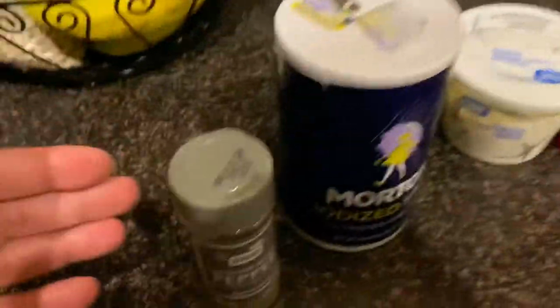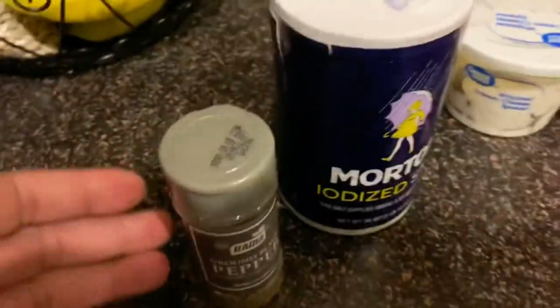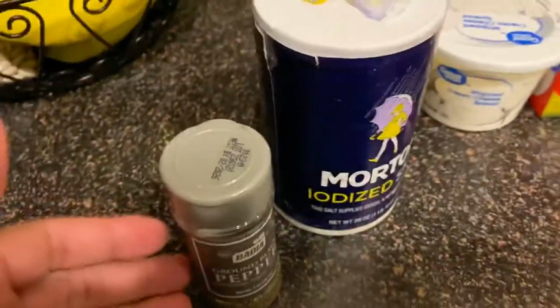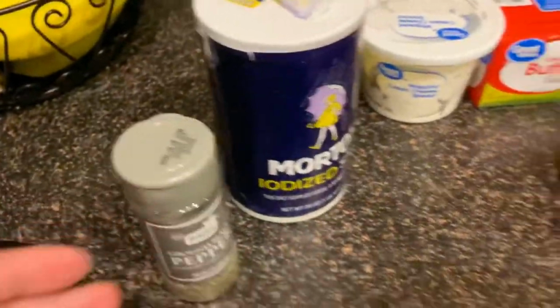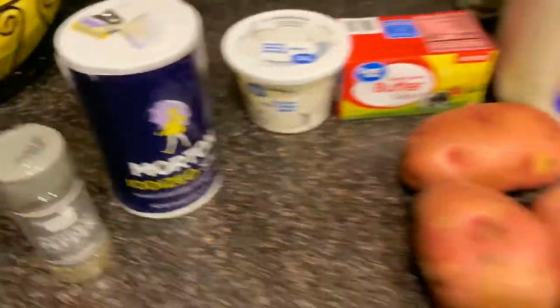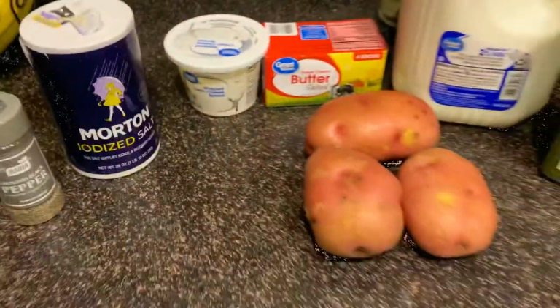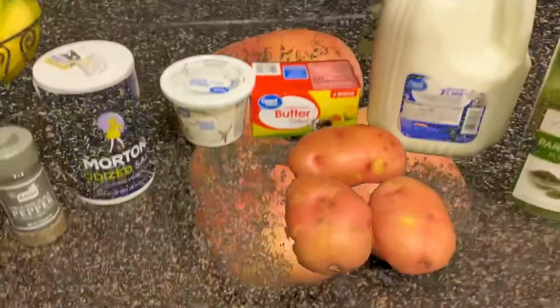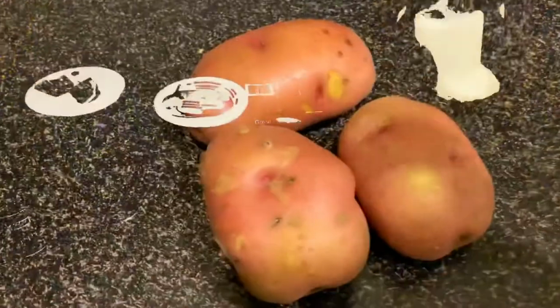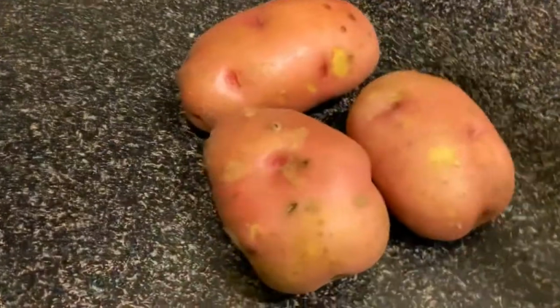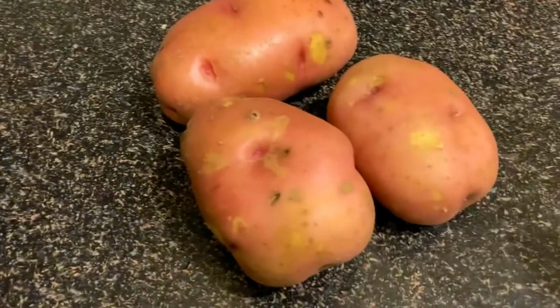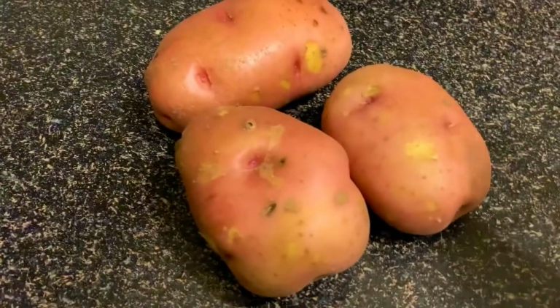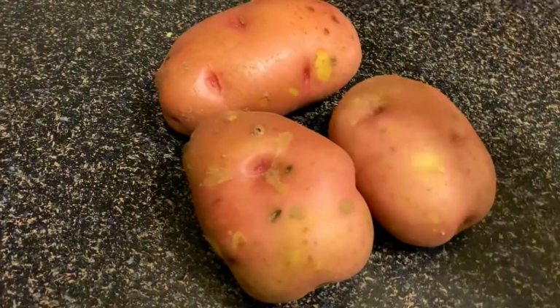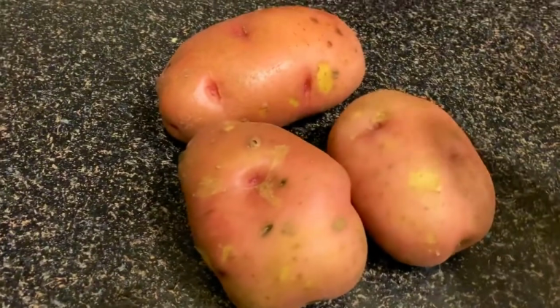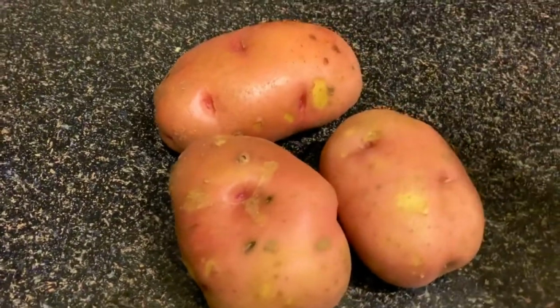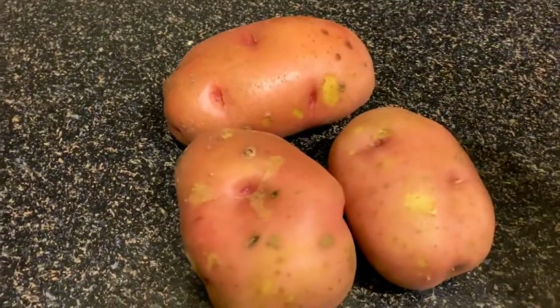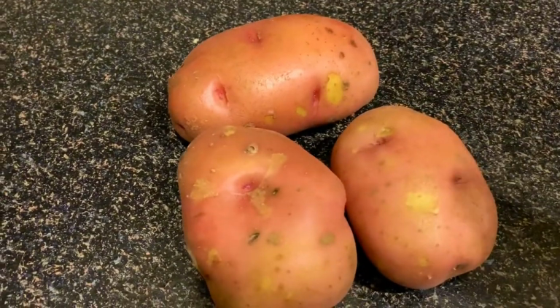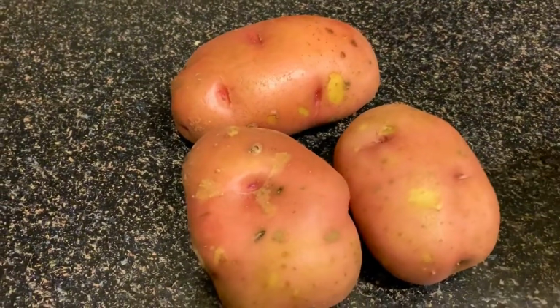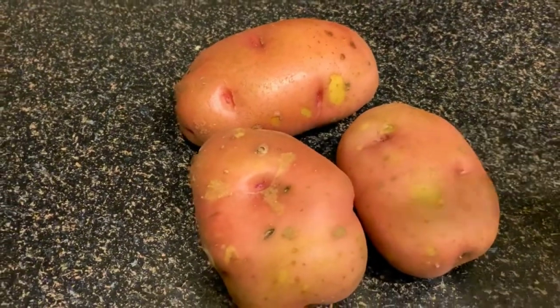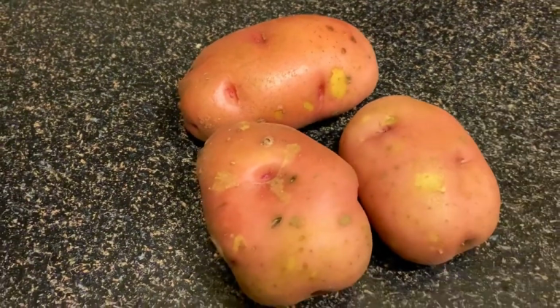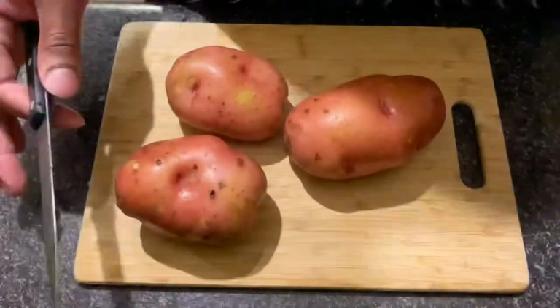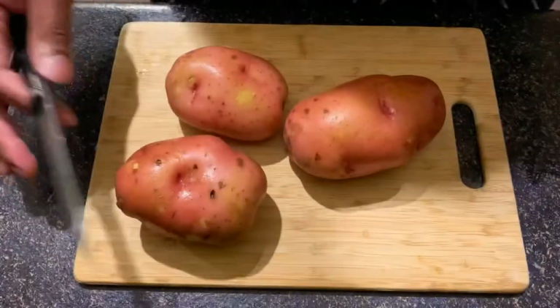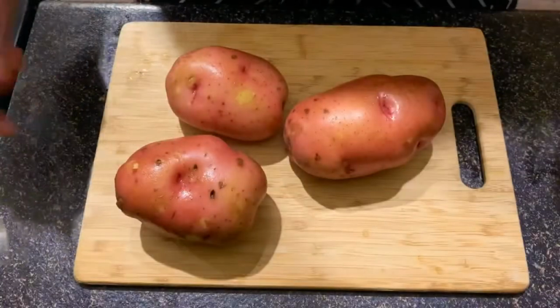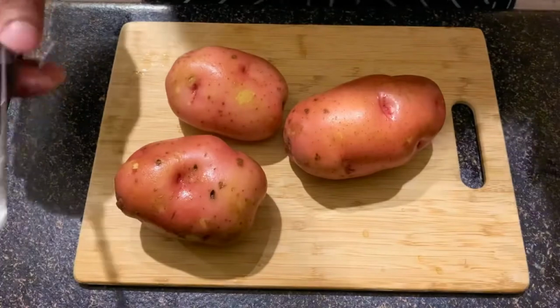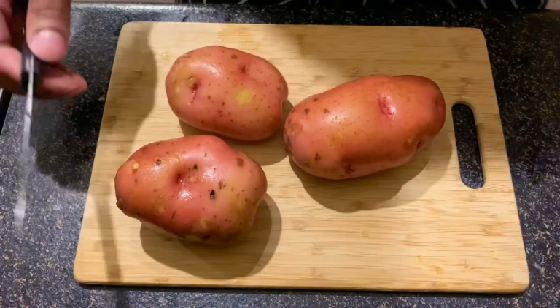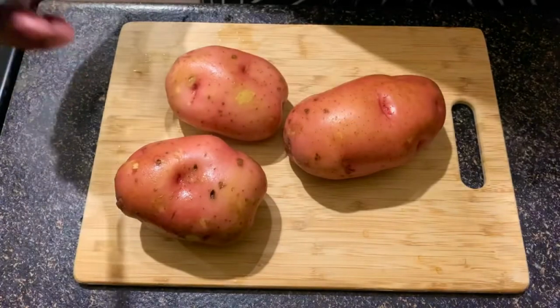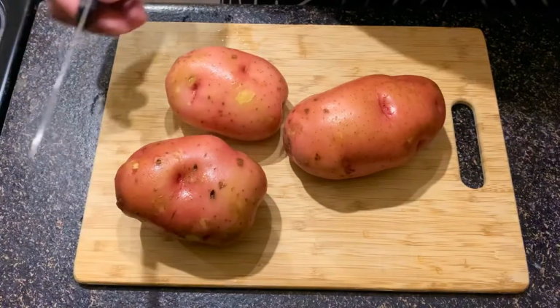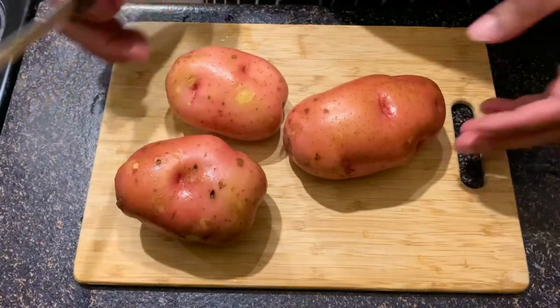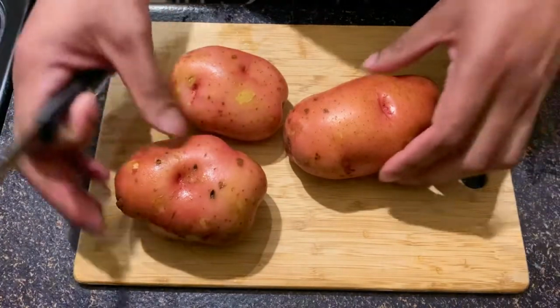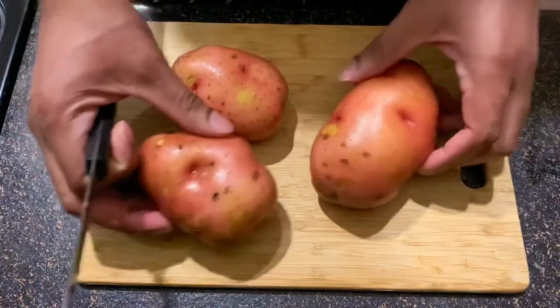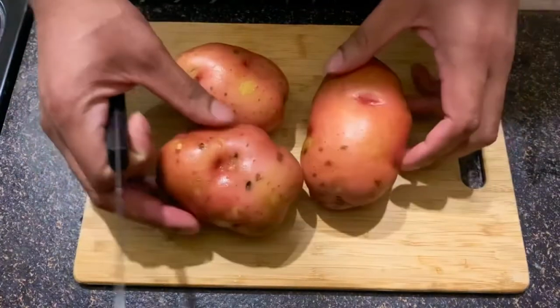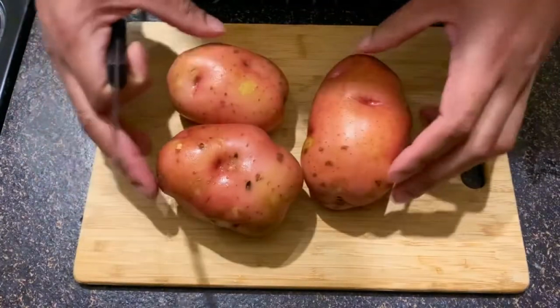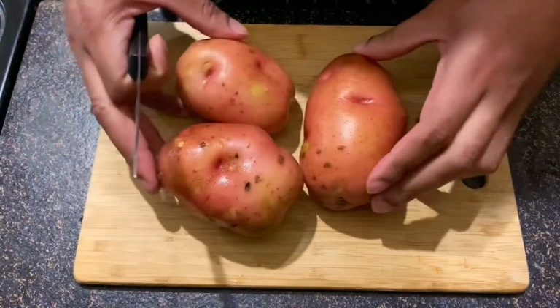First thing first, I'm gonna go wash my potatoes and we're gonna move on to the next step. After washing the potatoes, you're more than welcome to leave them whole when boiling, but I feel like it takes too long.